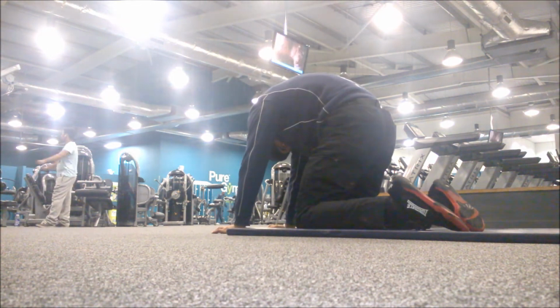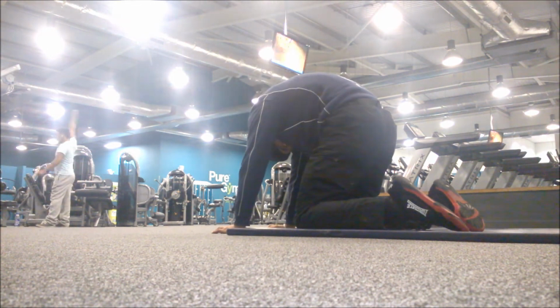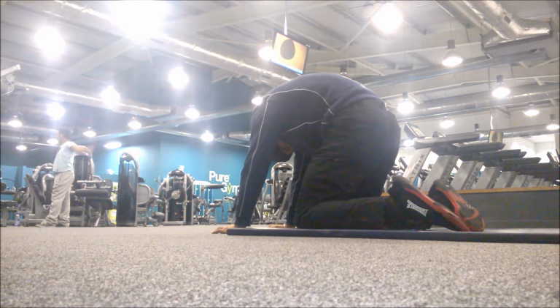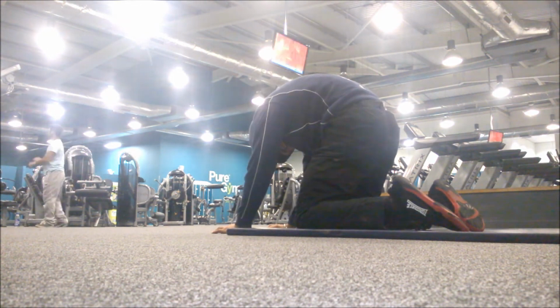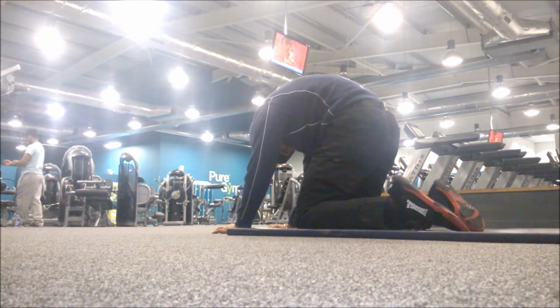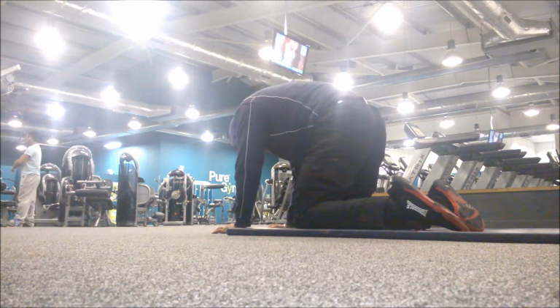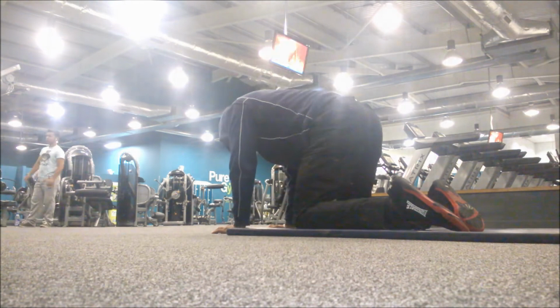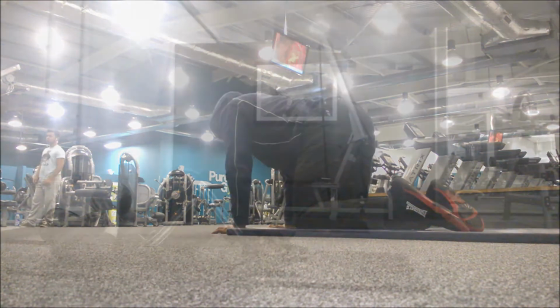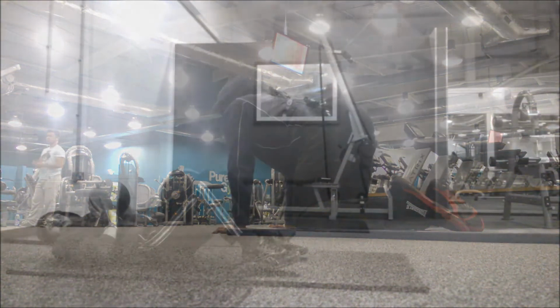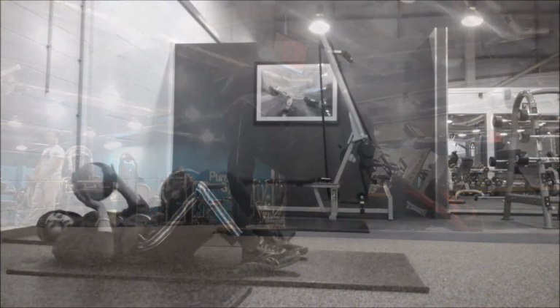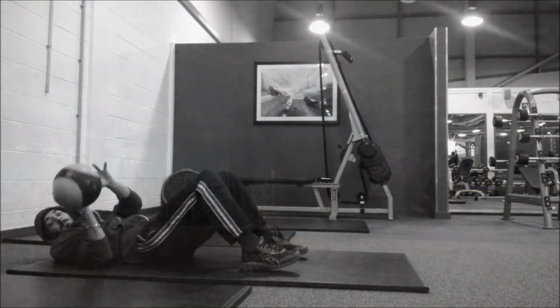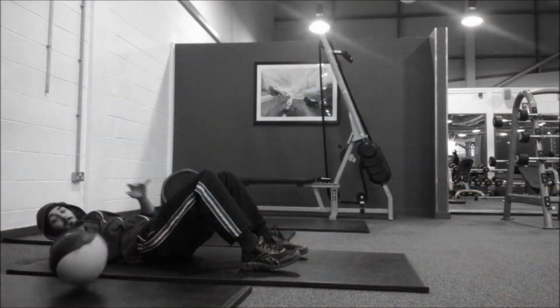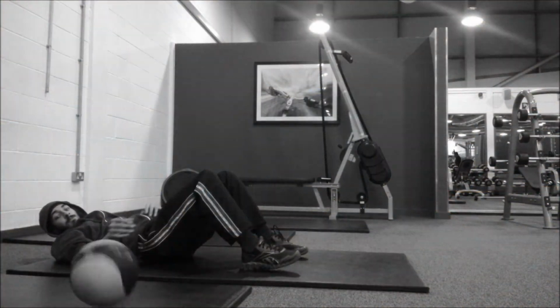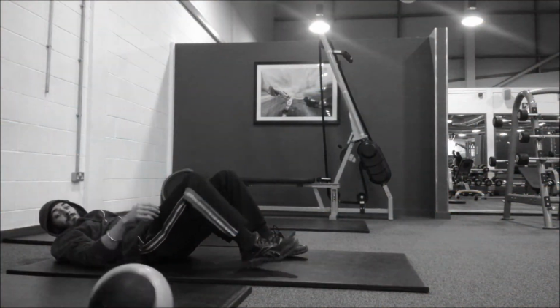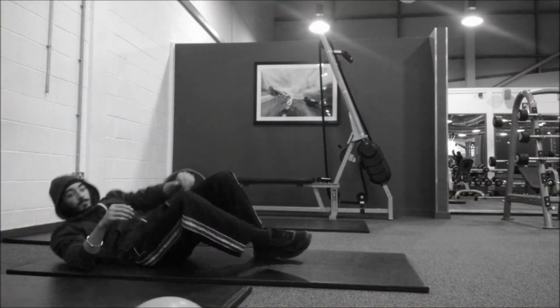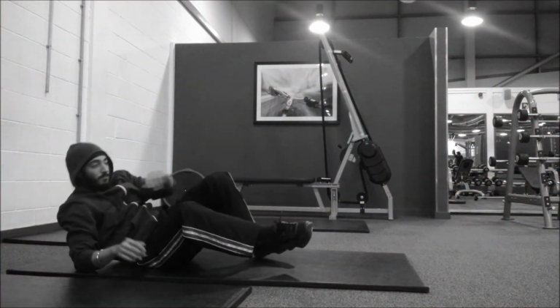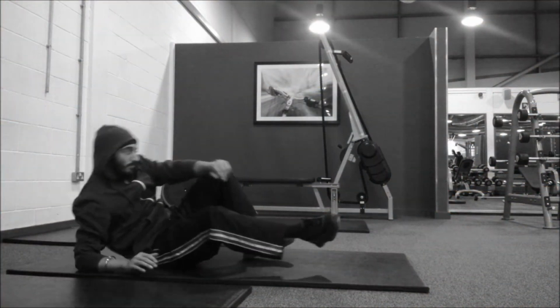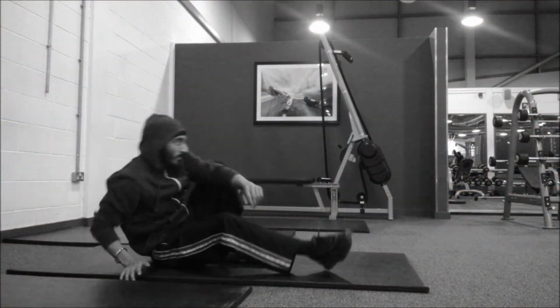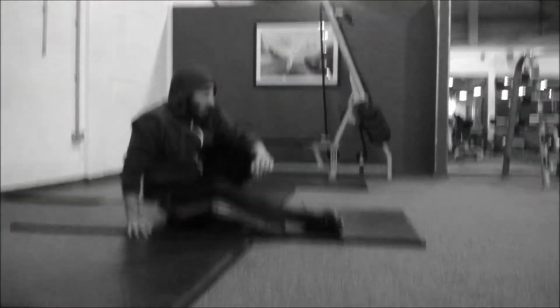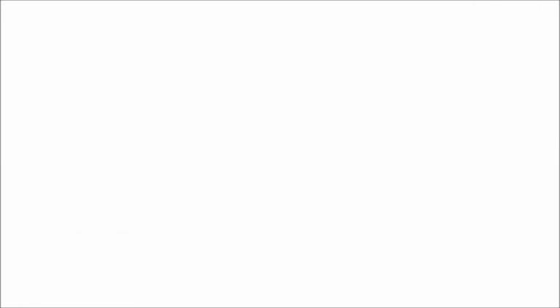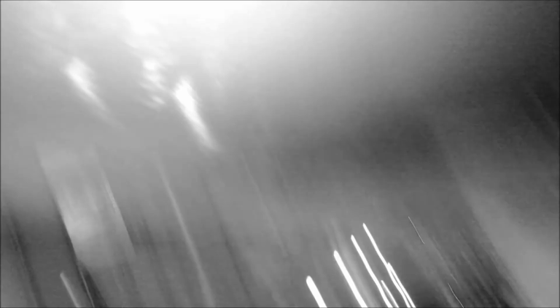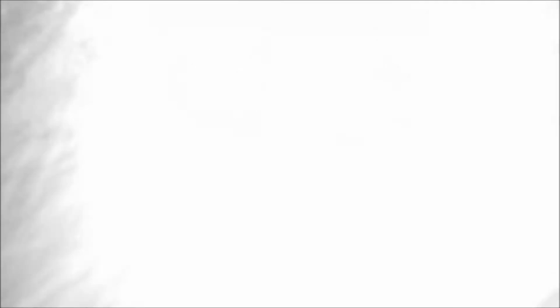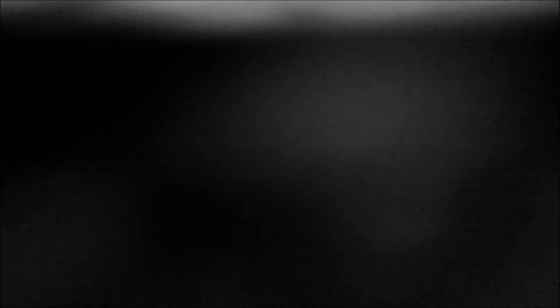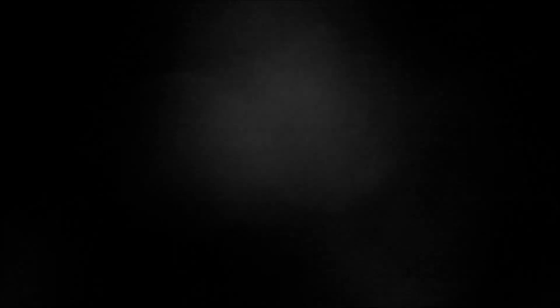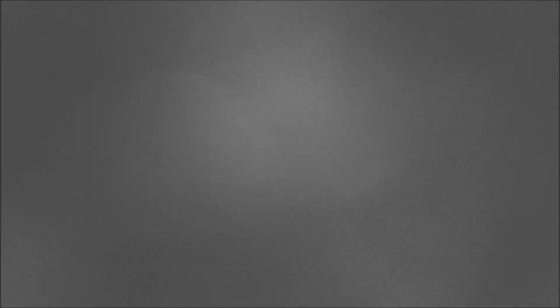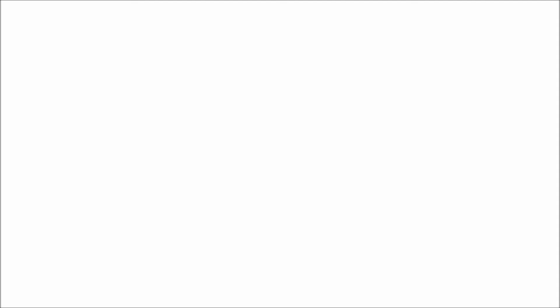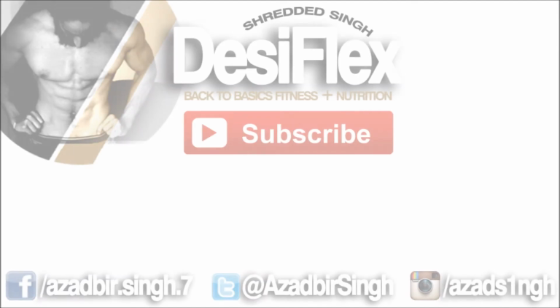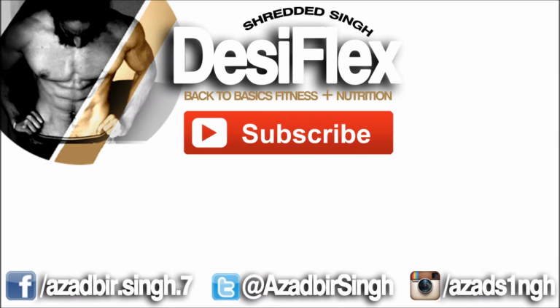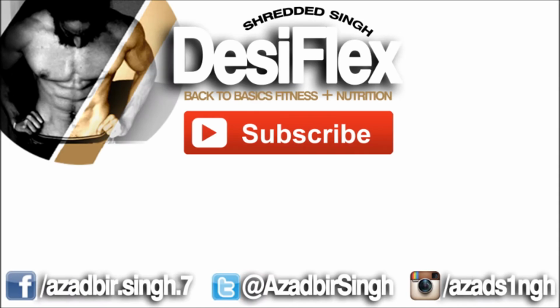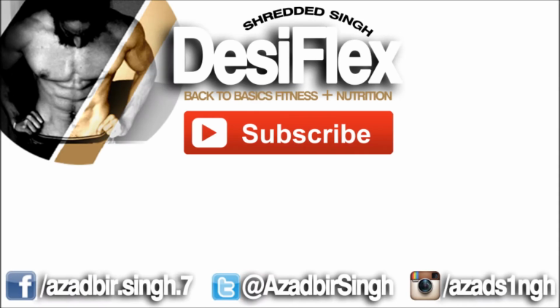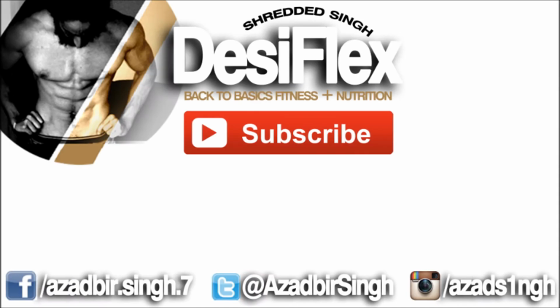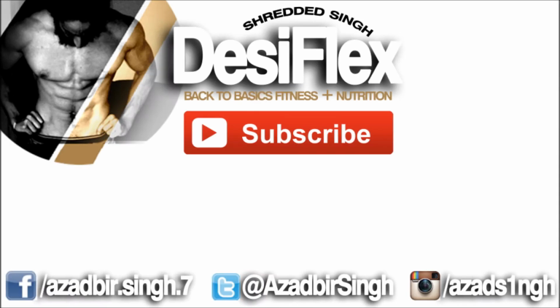All in all a great workout. I'm looking forward to back squatting again with really heavy weights and I'm looking forward to heavy deadlifts. Thank you all for watching — please like, share, comment and subscribe.